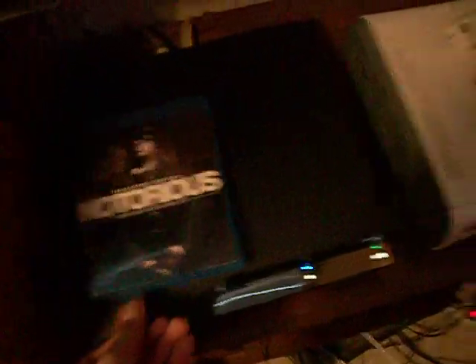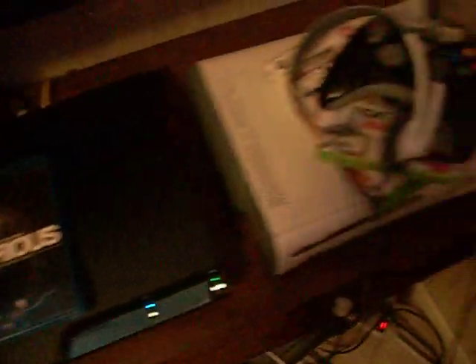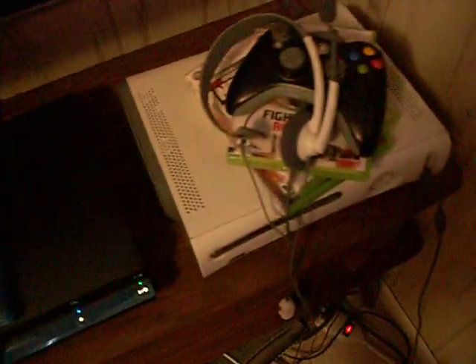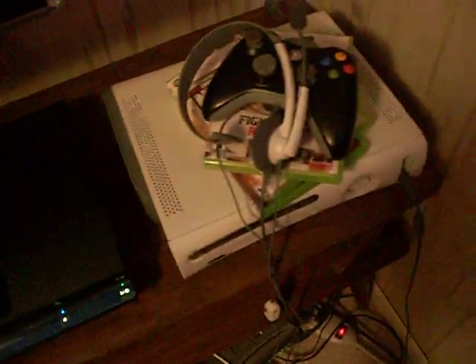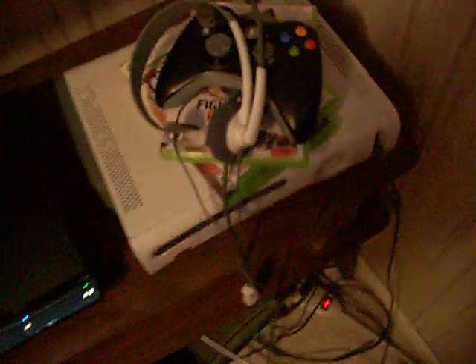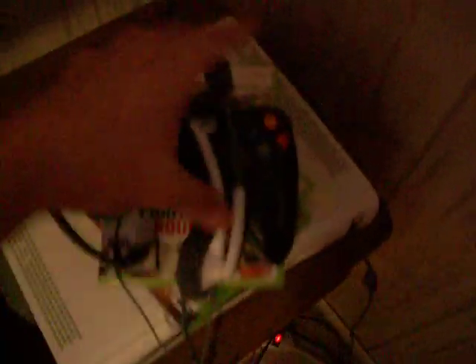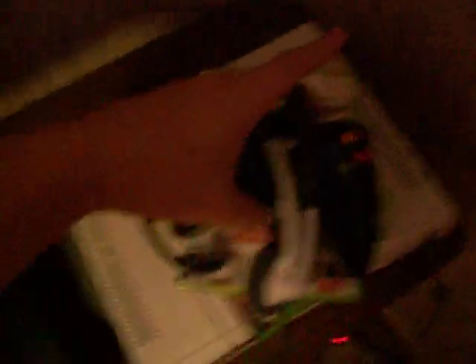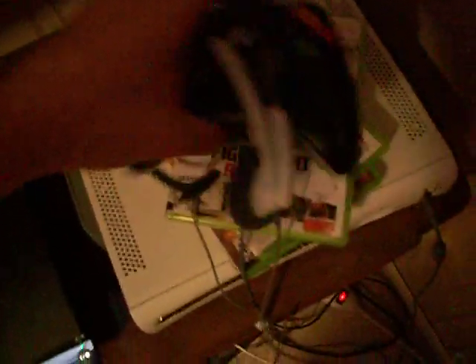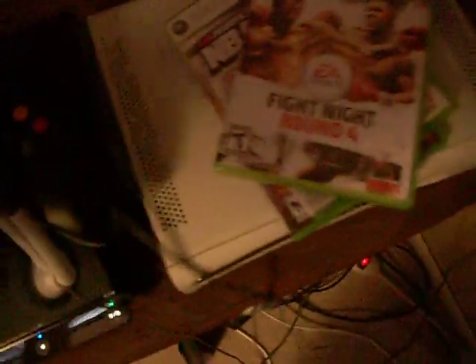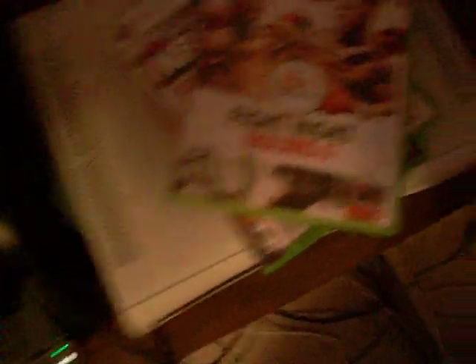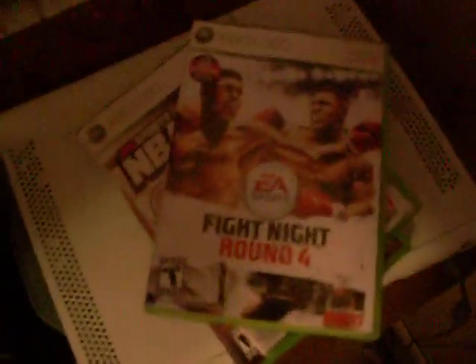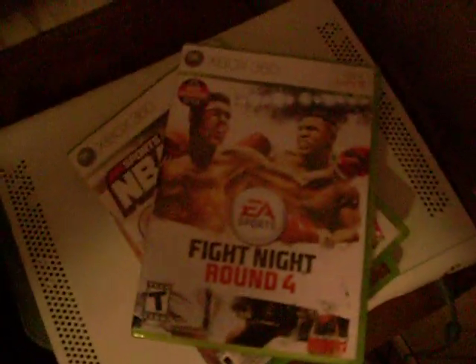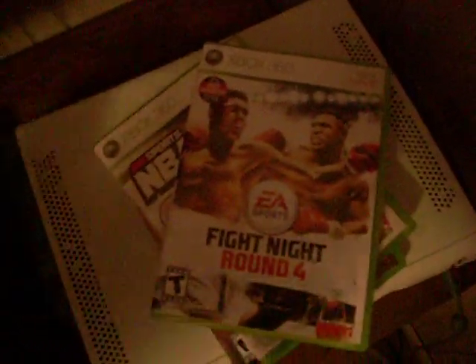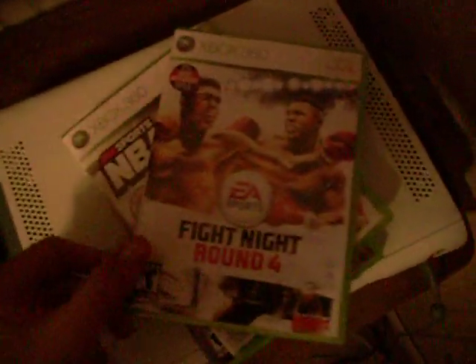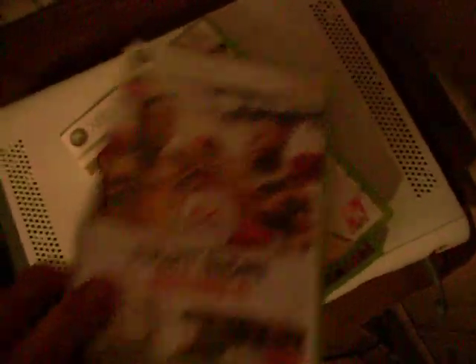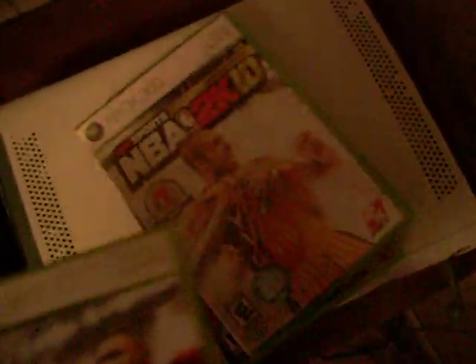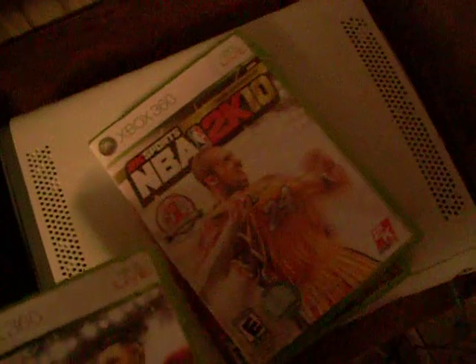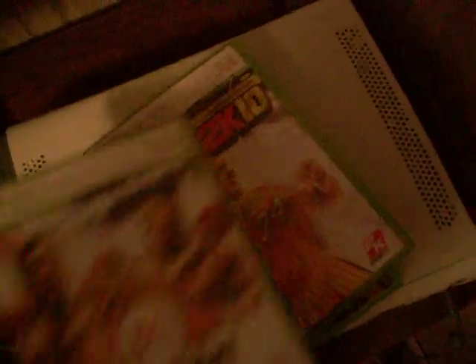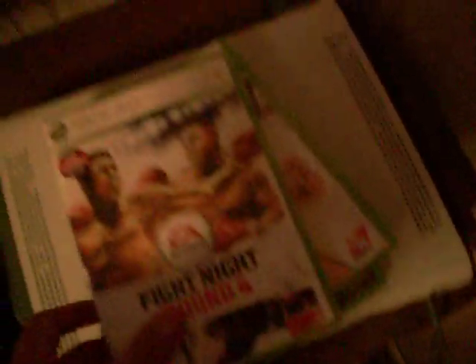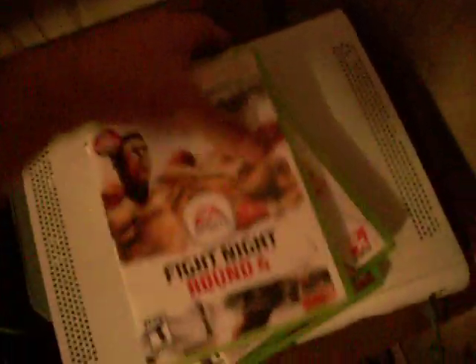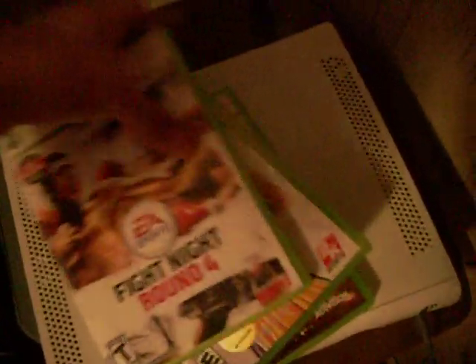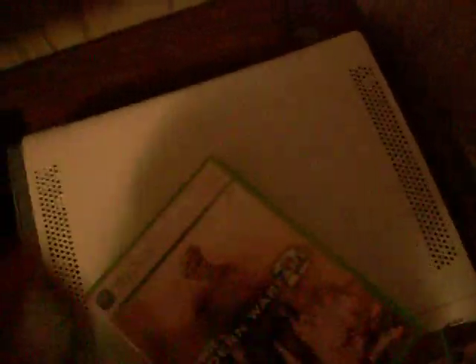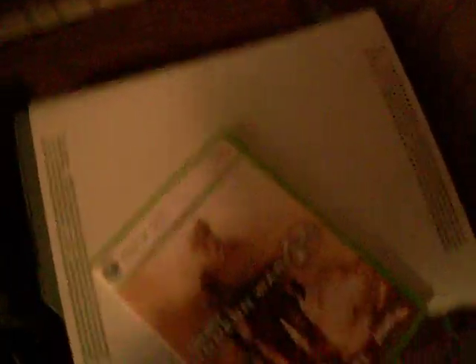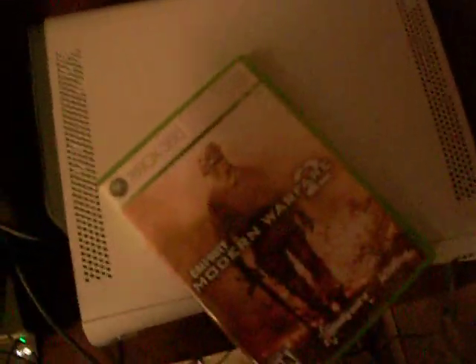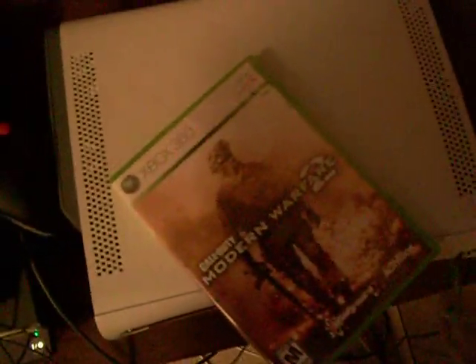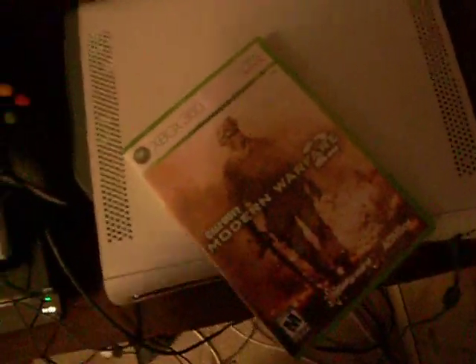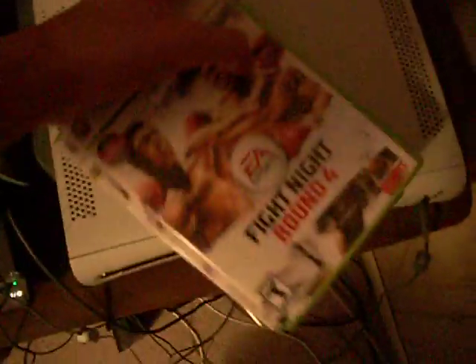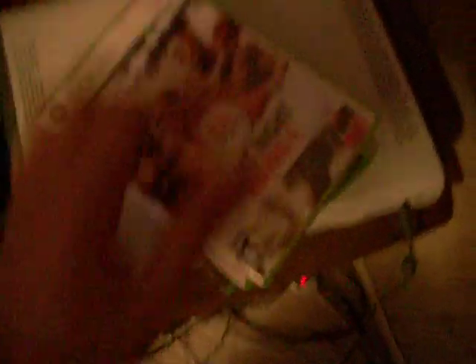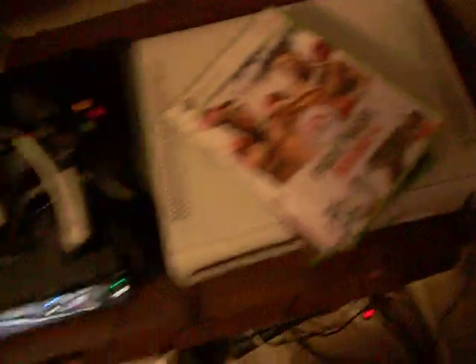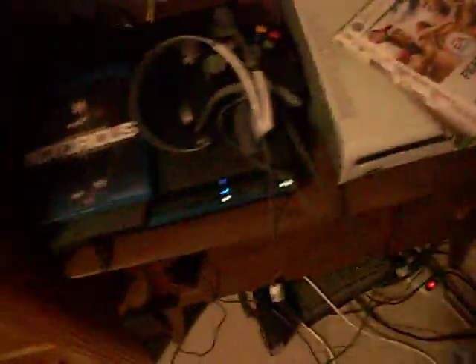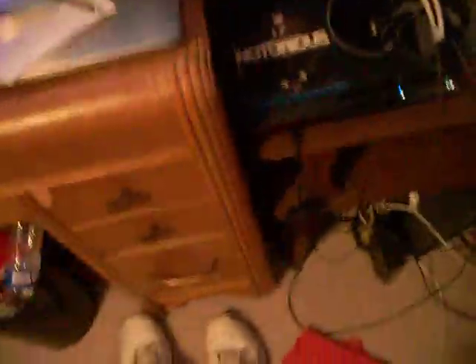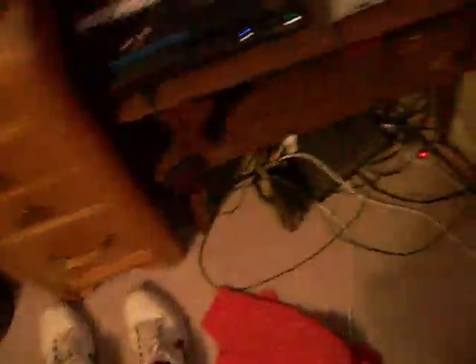So there's the Xbox. Let's see what games we got up there. That's Fight Night Round 4, NBA 2K10, and Modern Warfare 2. Some games I play a lot.